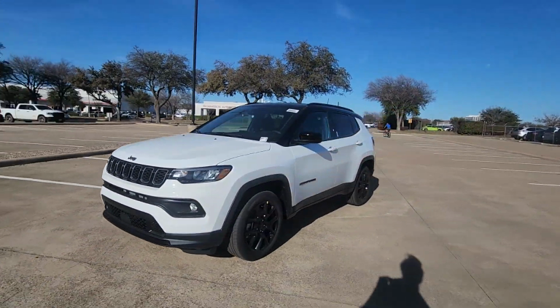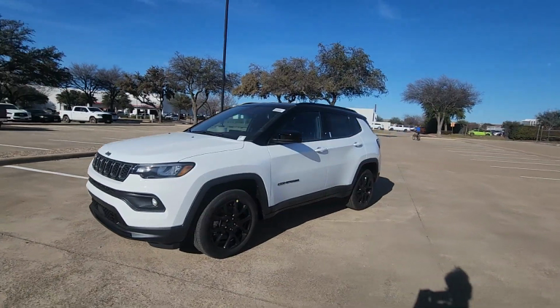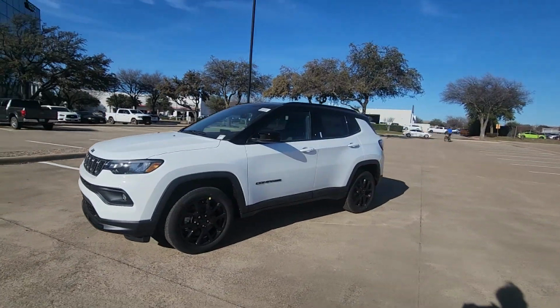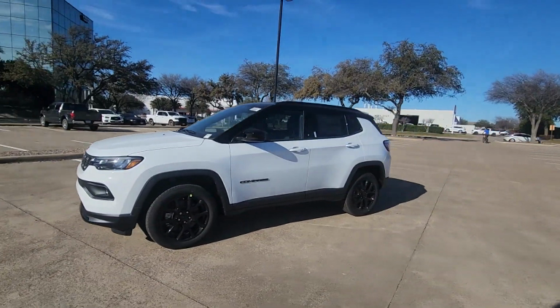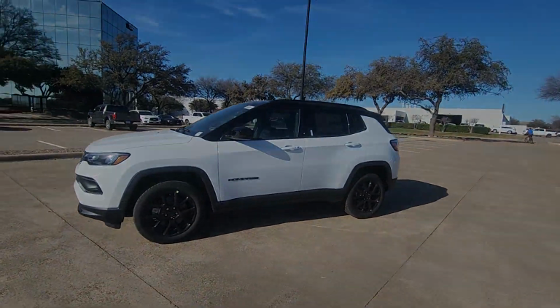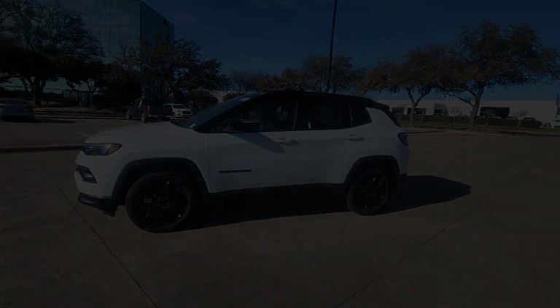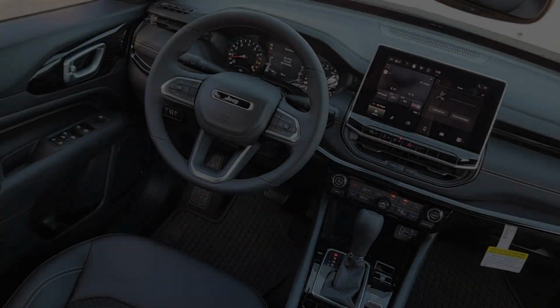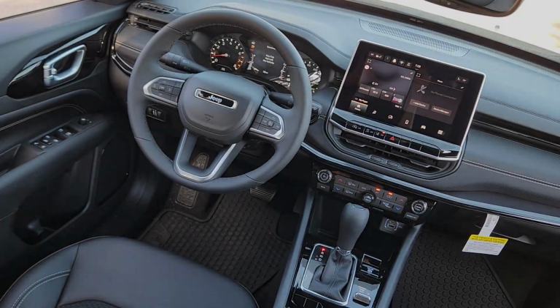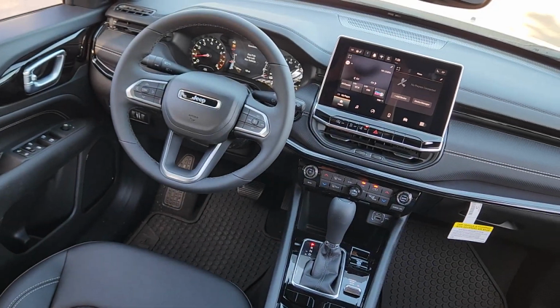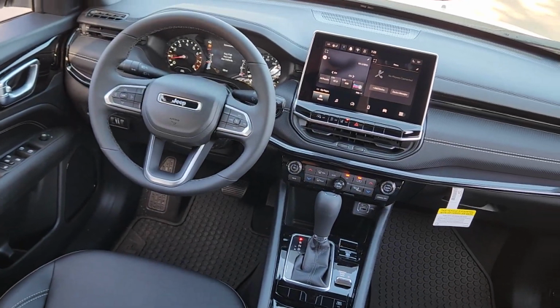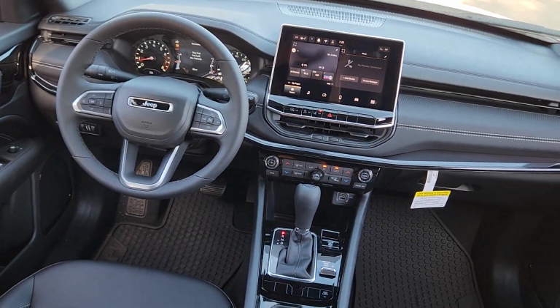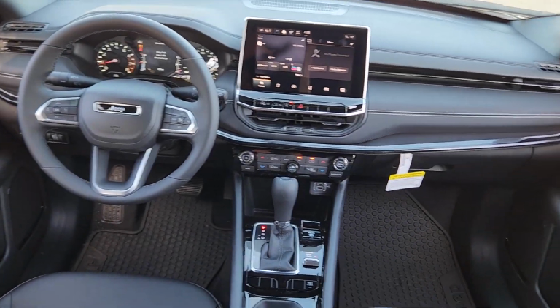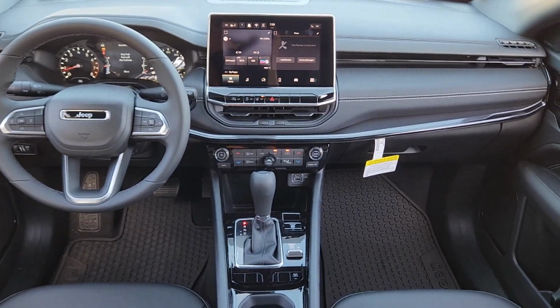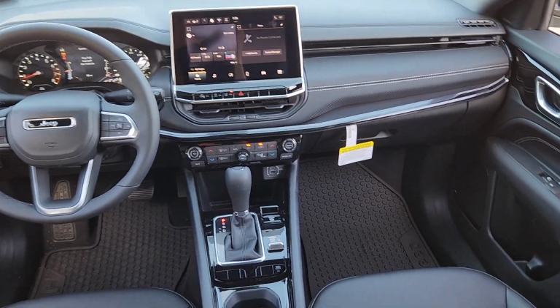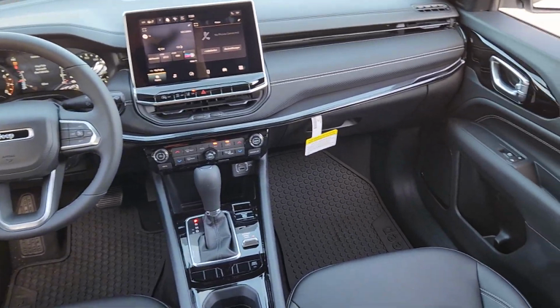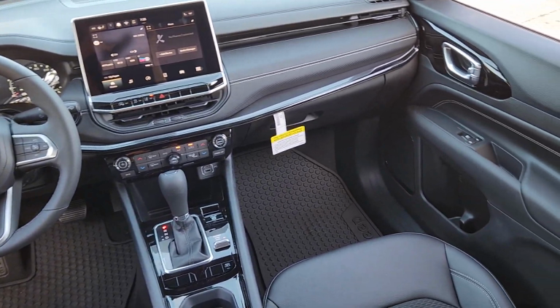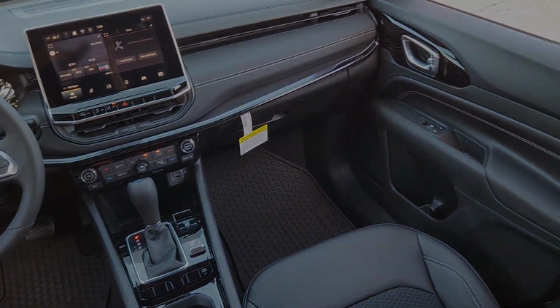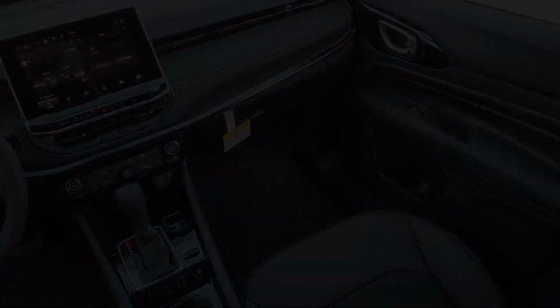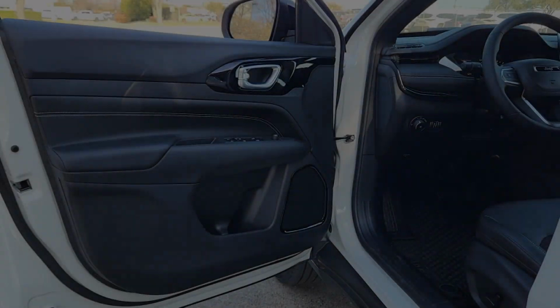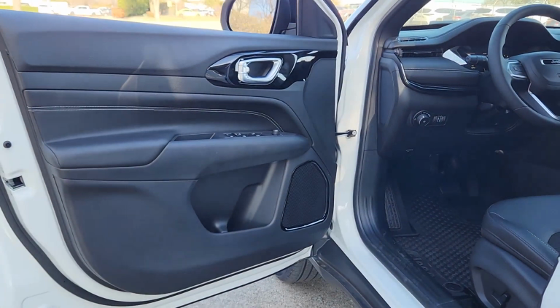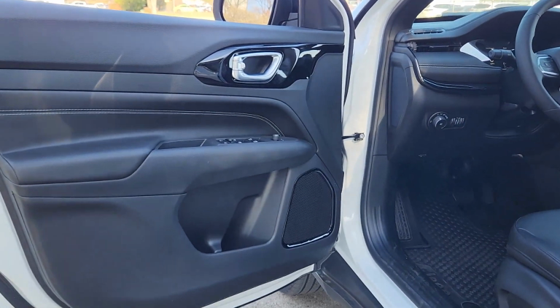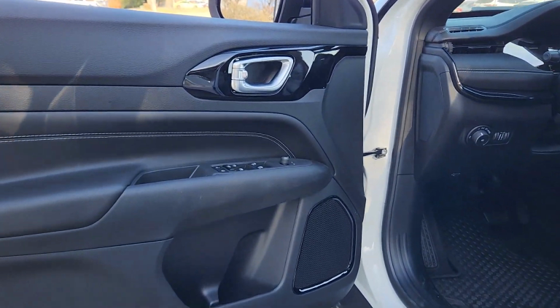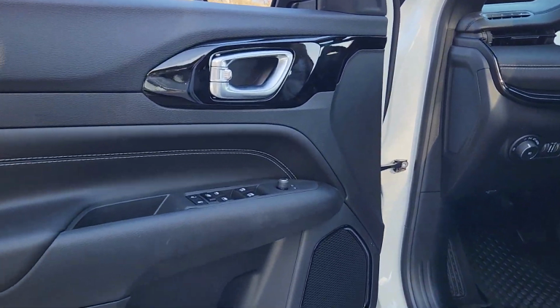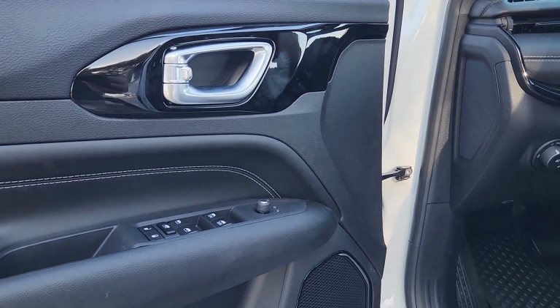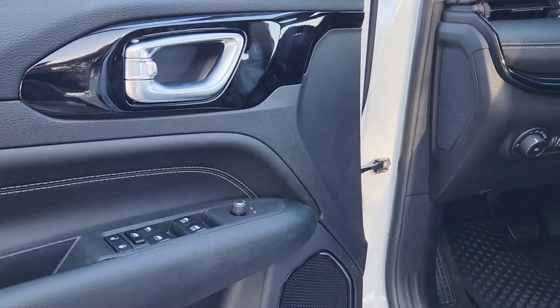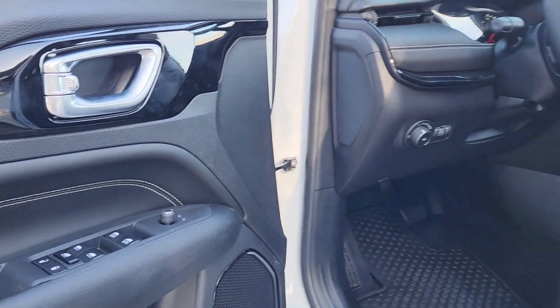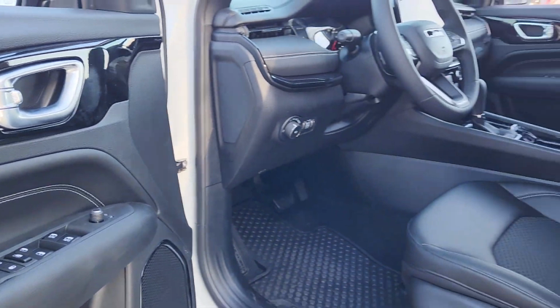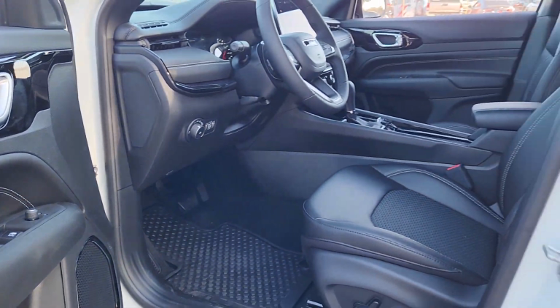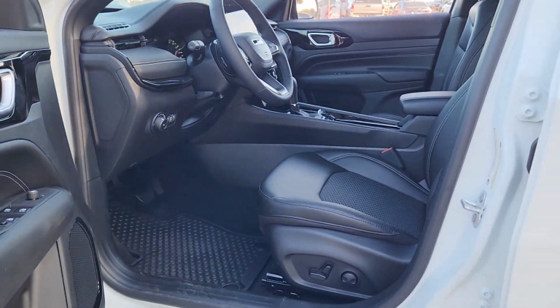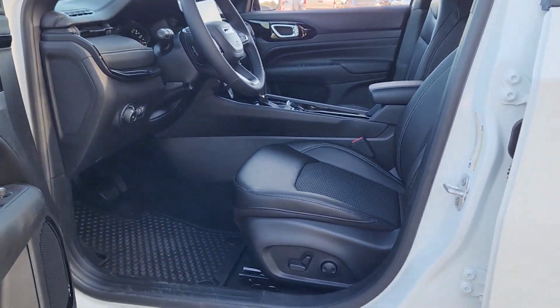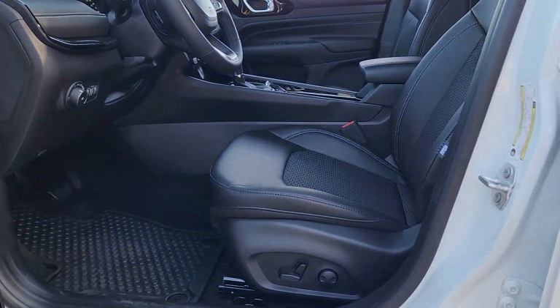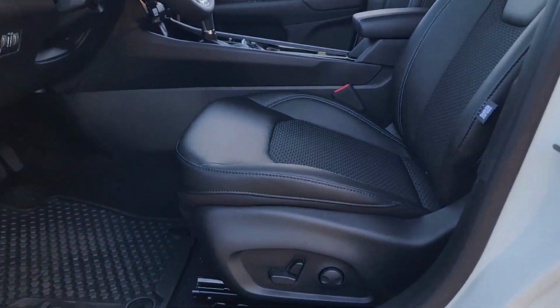Heated steering wheel, keyless entry, power lift gate, fog lamps, premium sound system, heated mirrors, remote engine start, backup camera, satellite radio, heated front seat. Show them your style in the Compass.